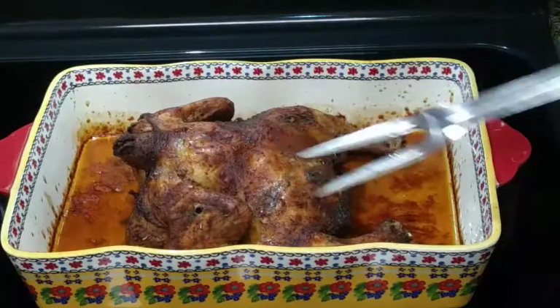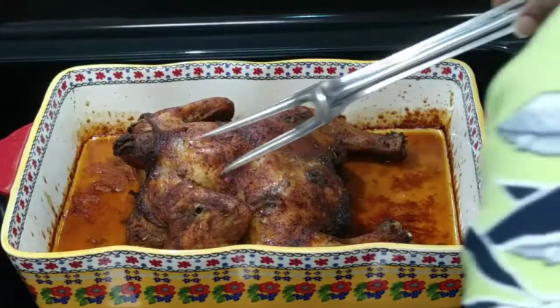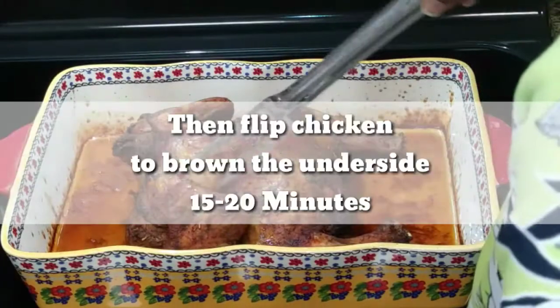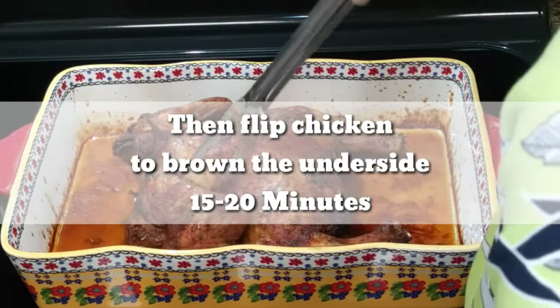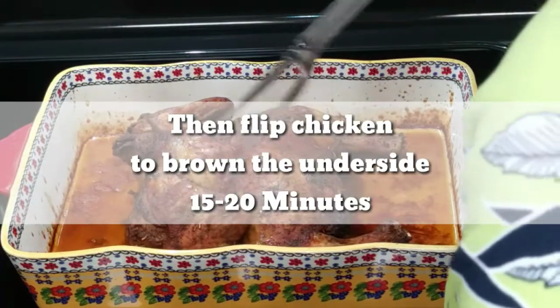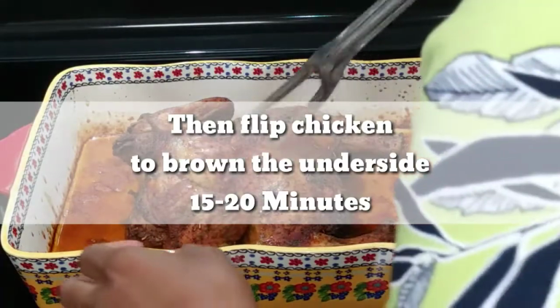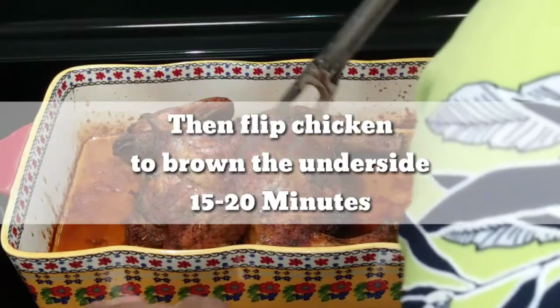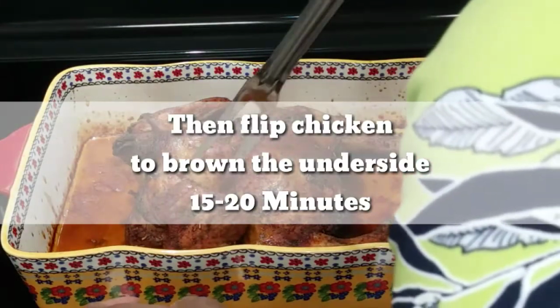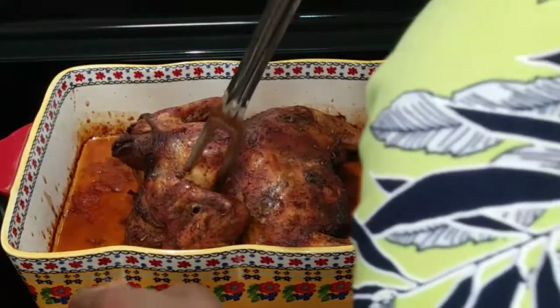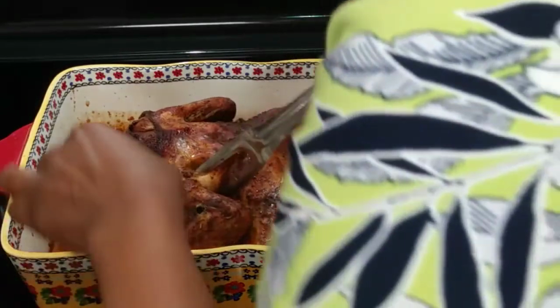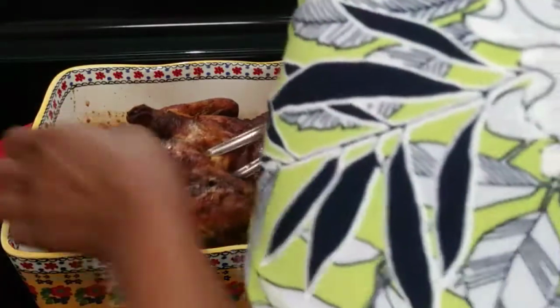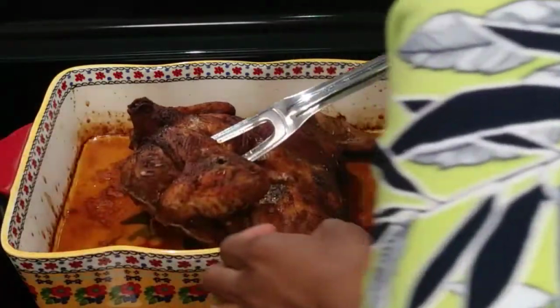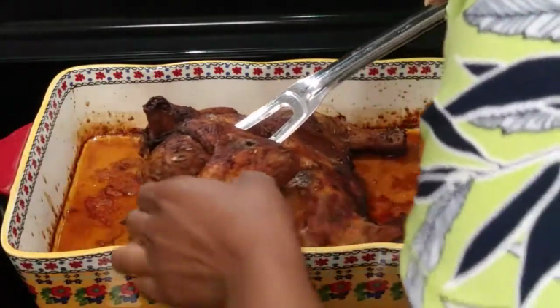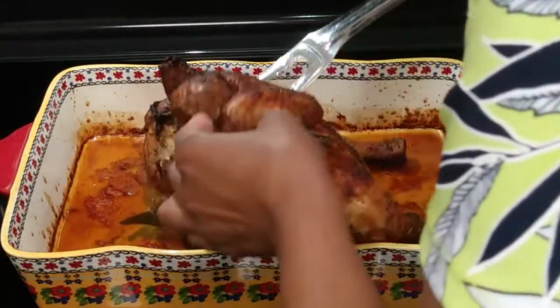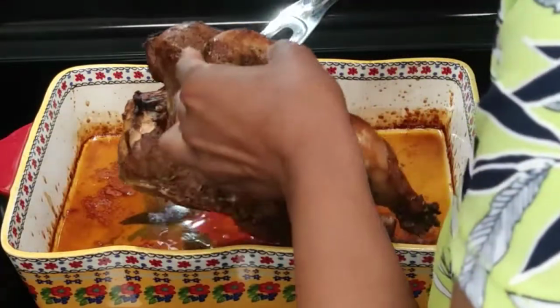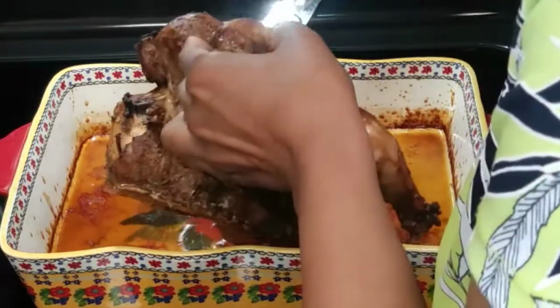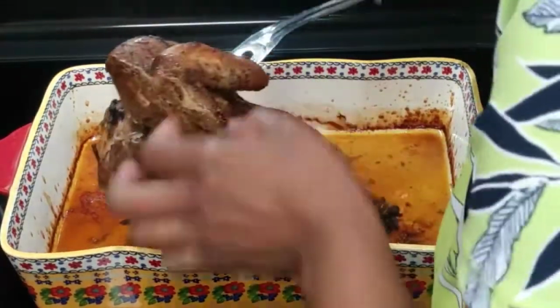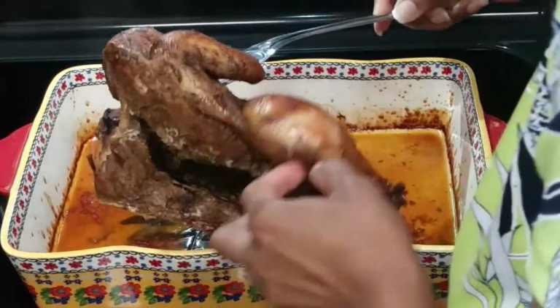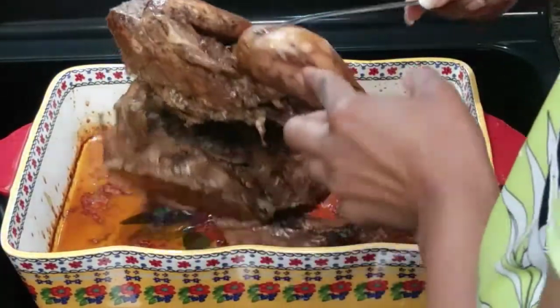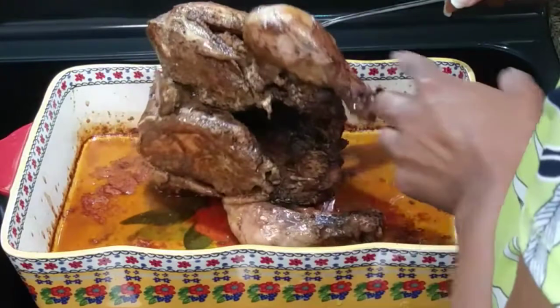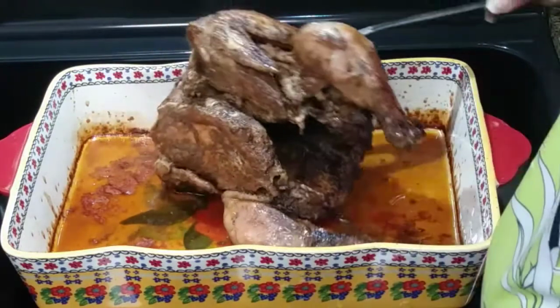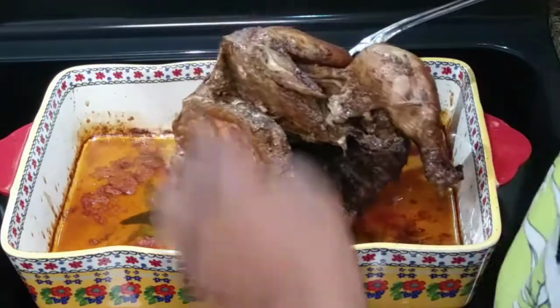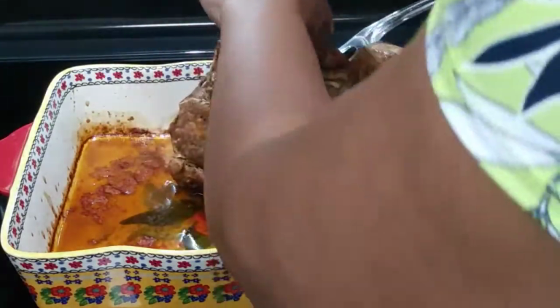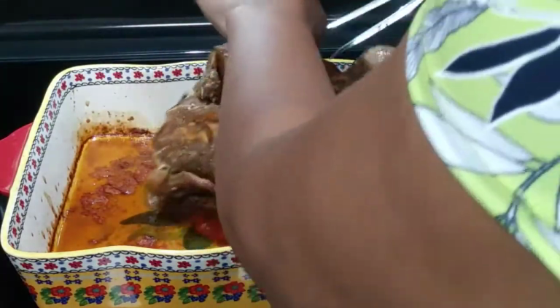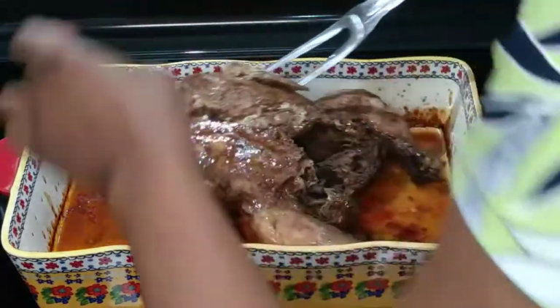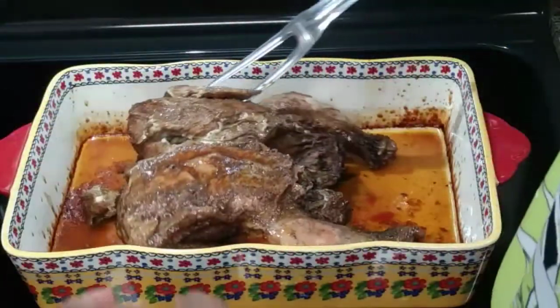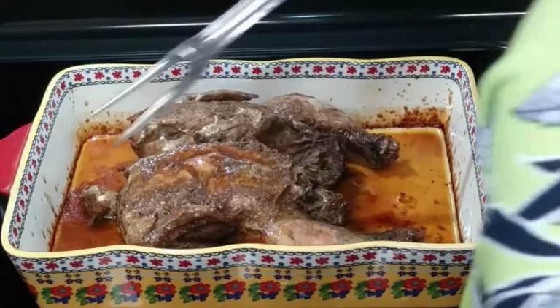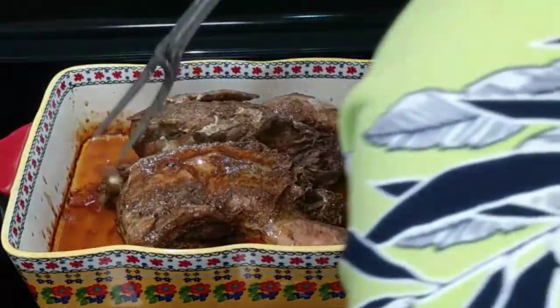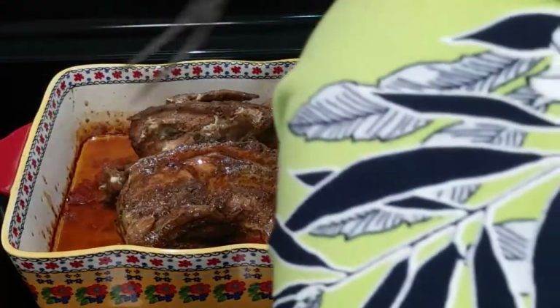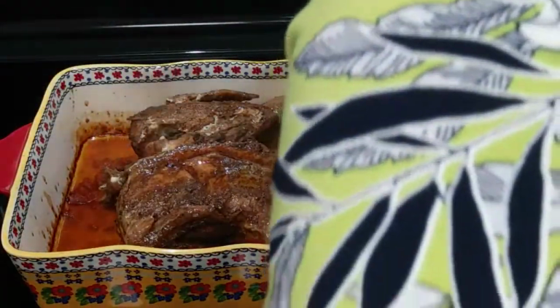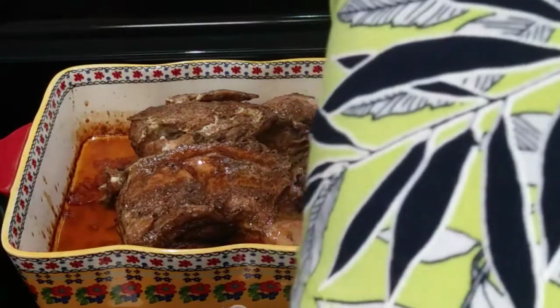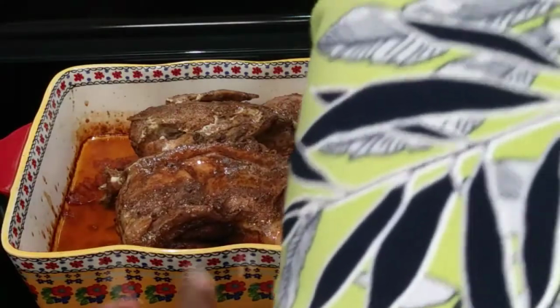When the top gets some color, turn it over and allow it to bake again for about 15 to 20 minutes so that the inside will also get a nice golden brown color.